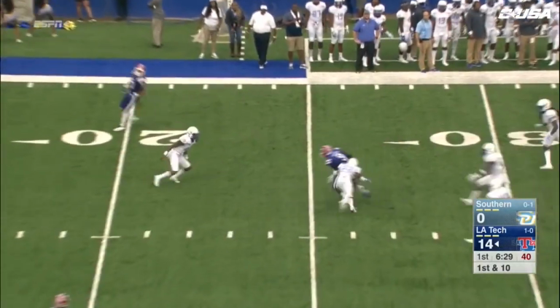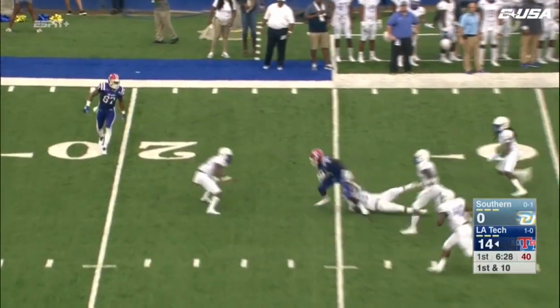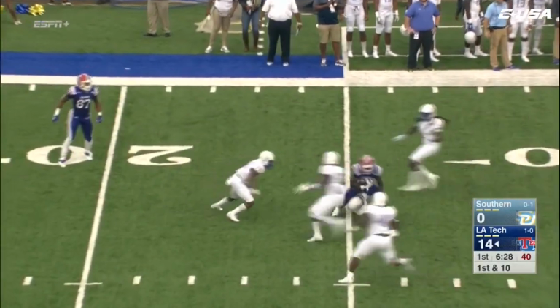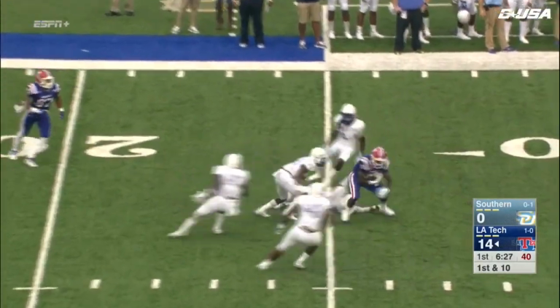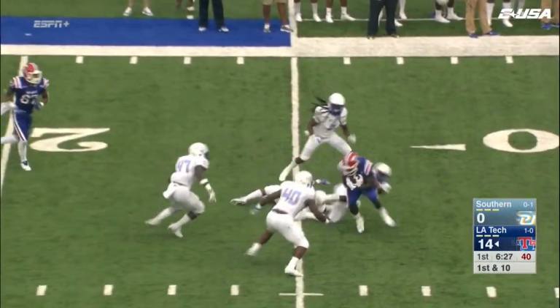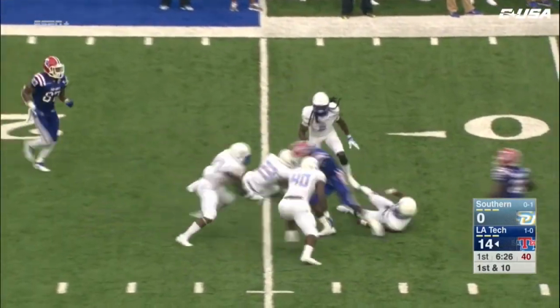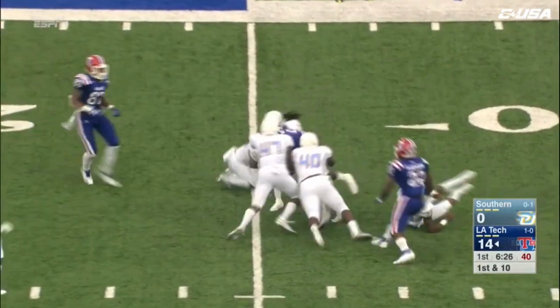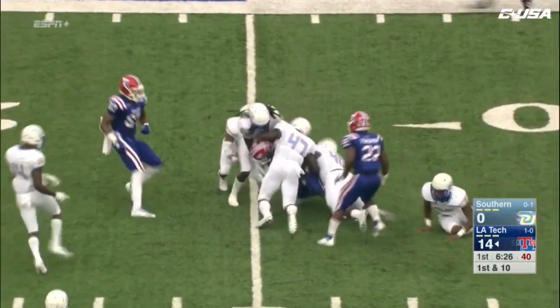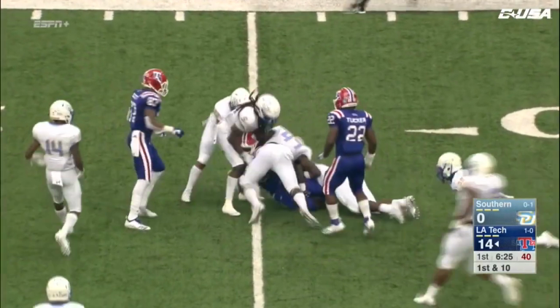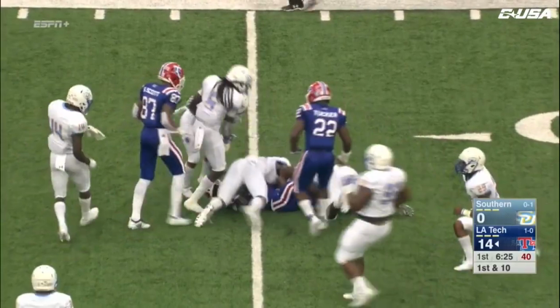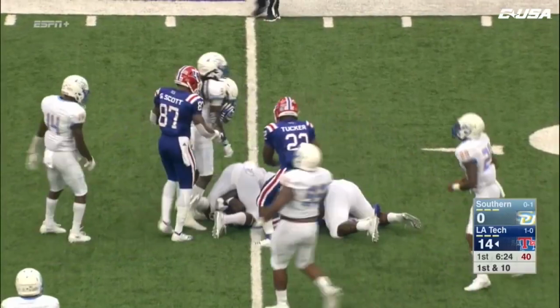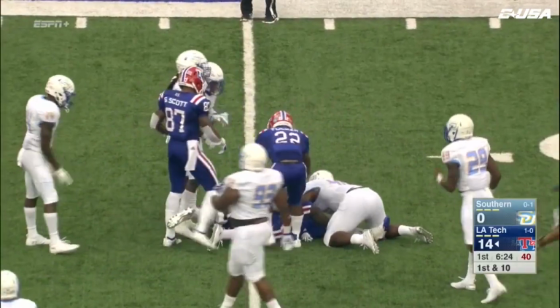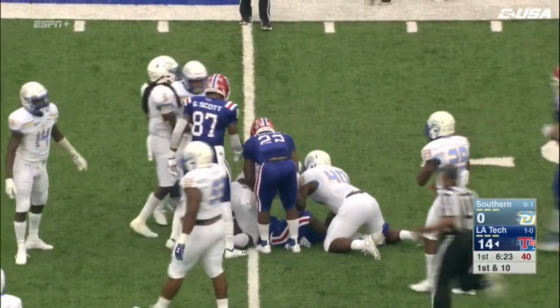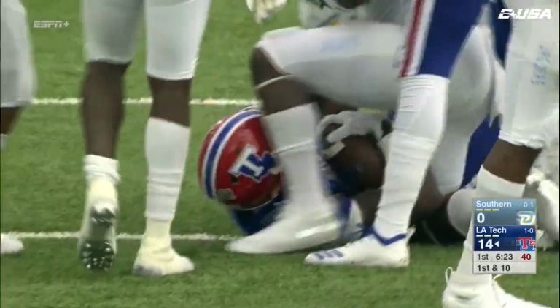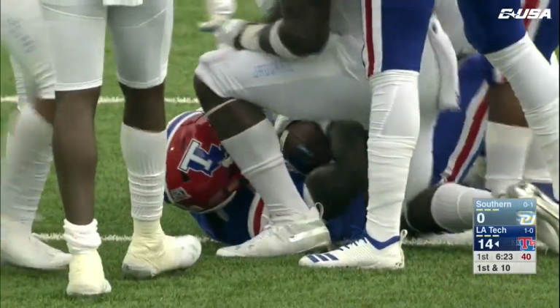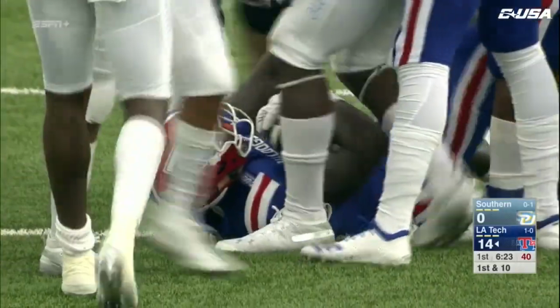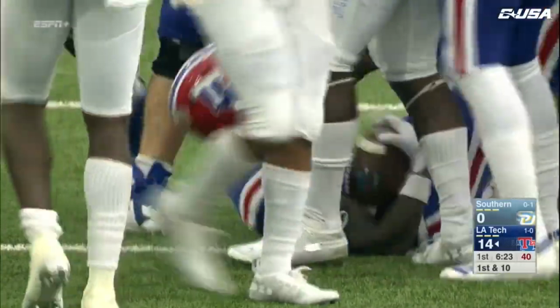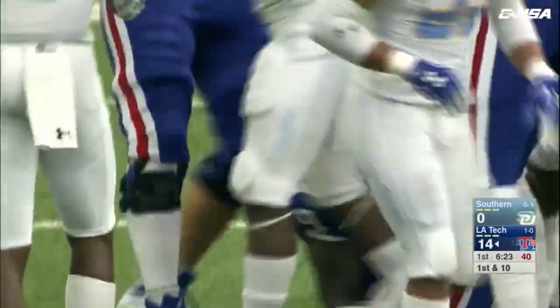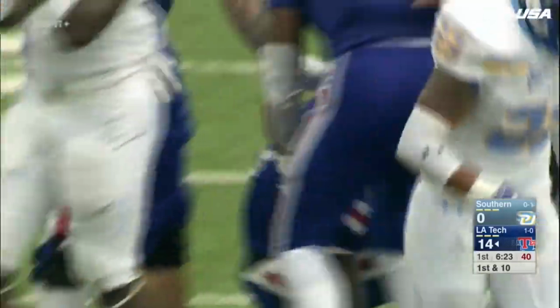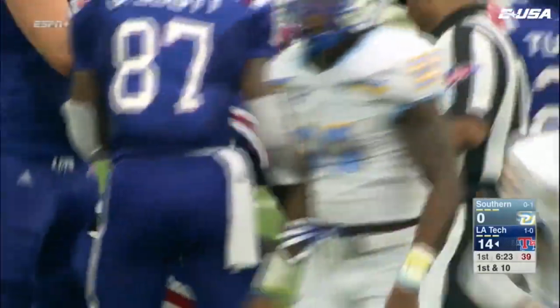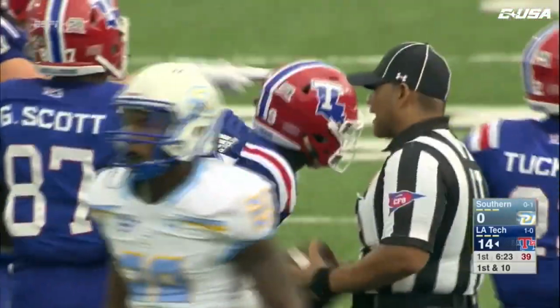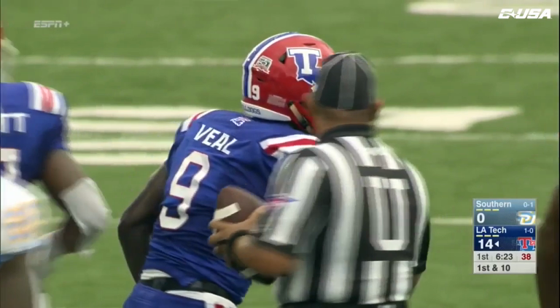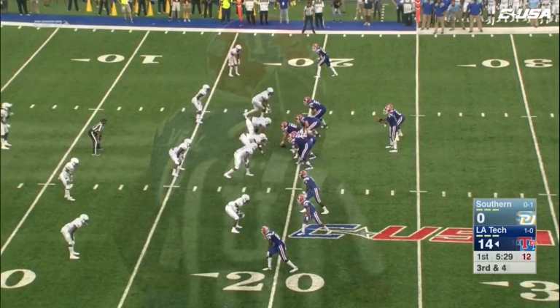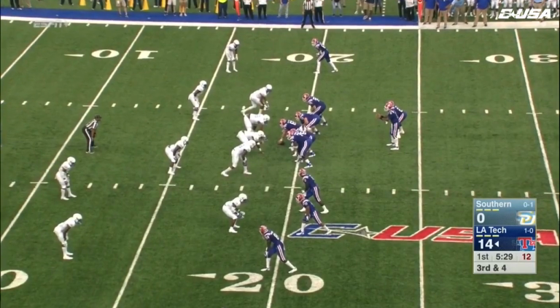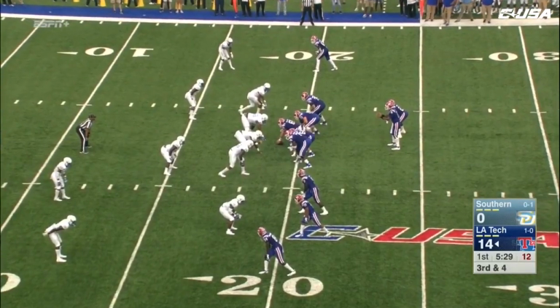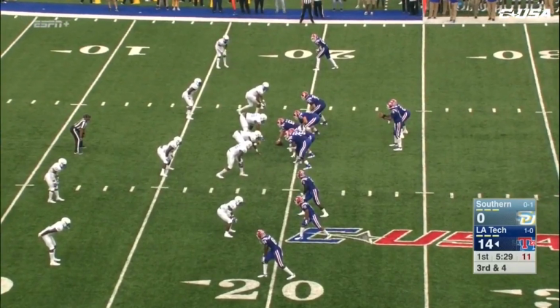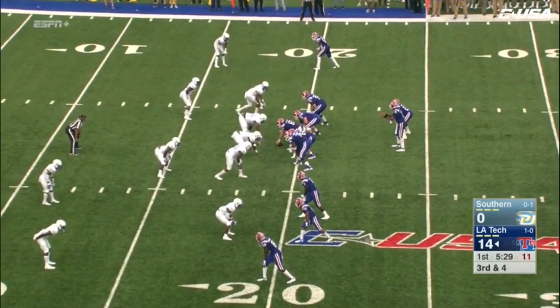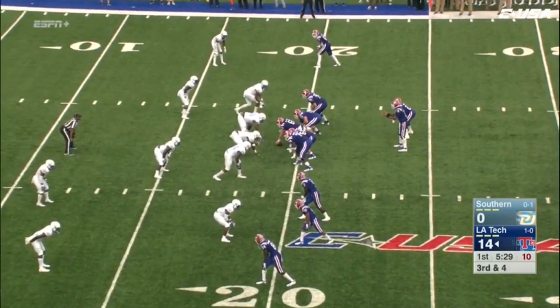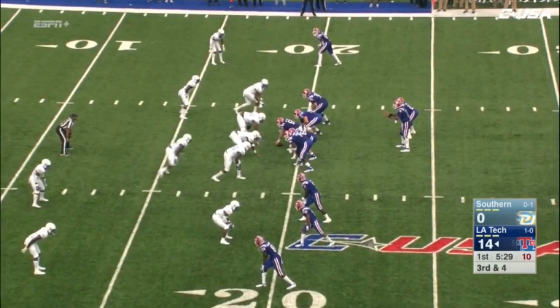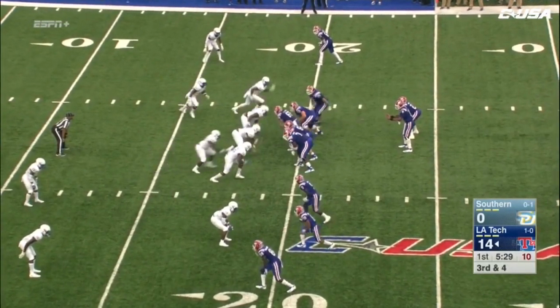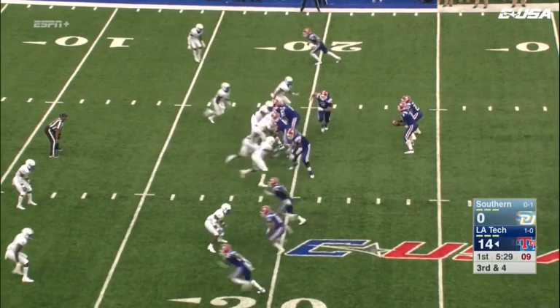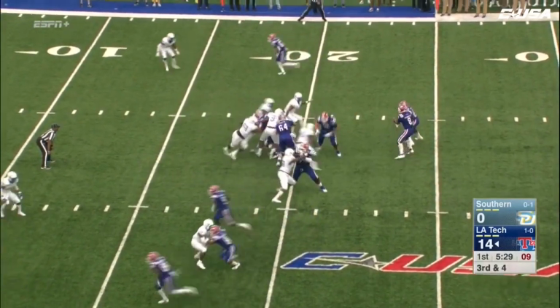He fires it, caught inside the 30. It's Teddy Veal for the third time — Veal out to the 25-yard line. Another first down for Louisiana Tech. The line to make is the 15 to move the chains.